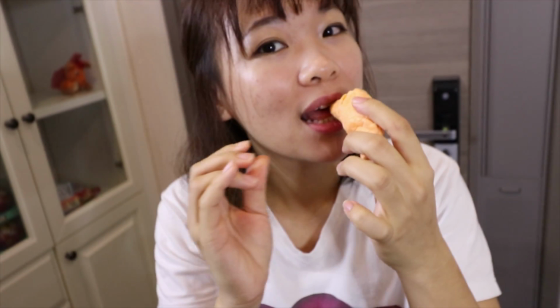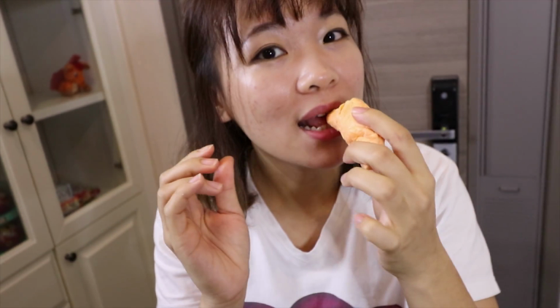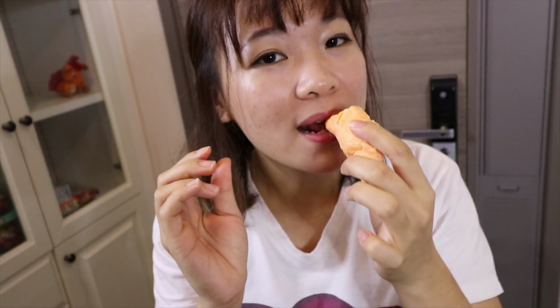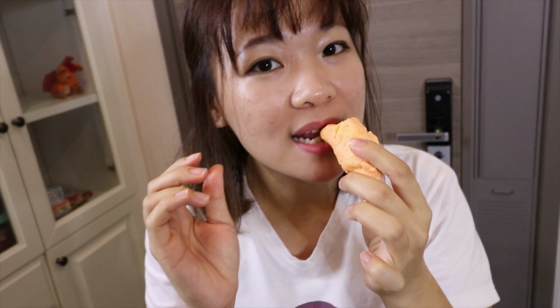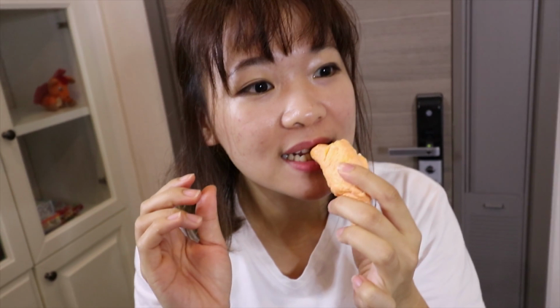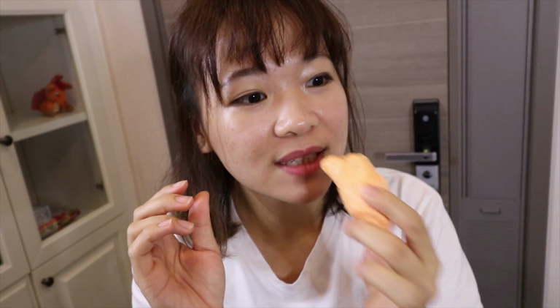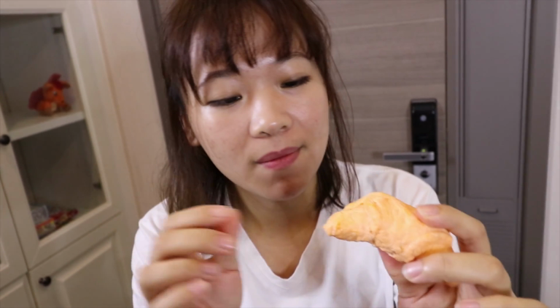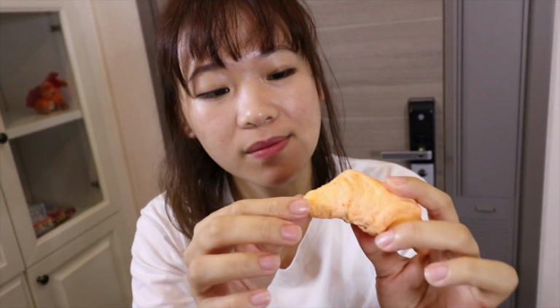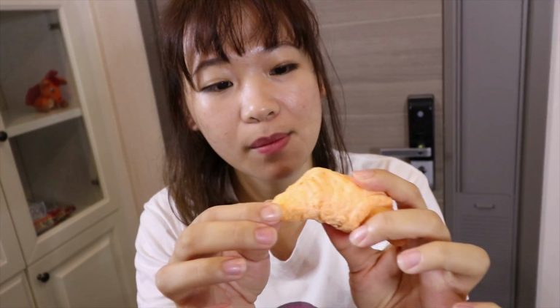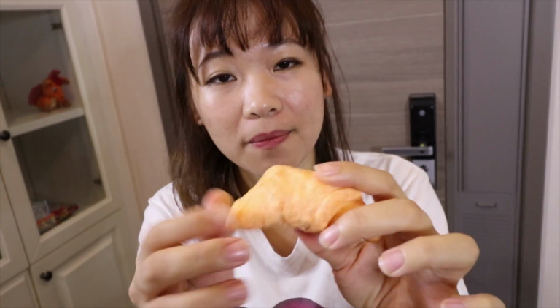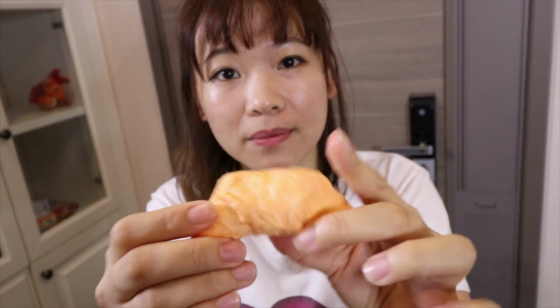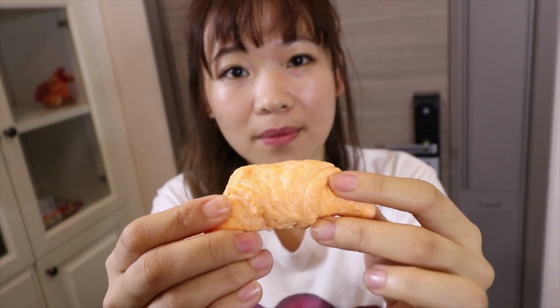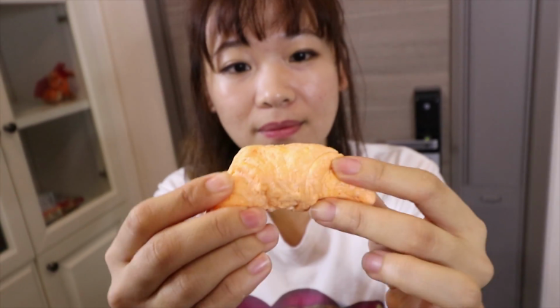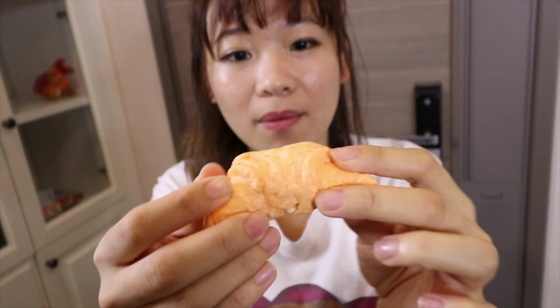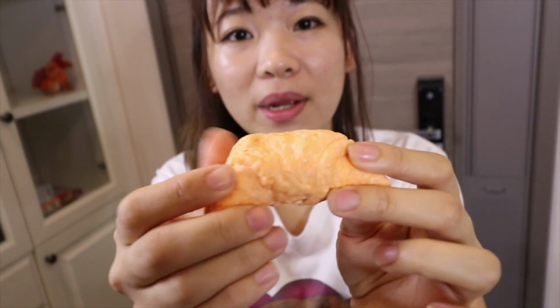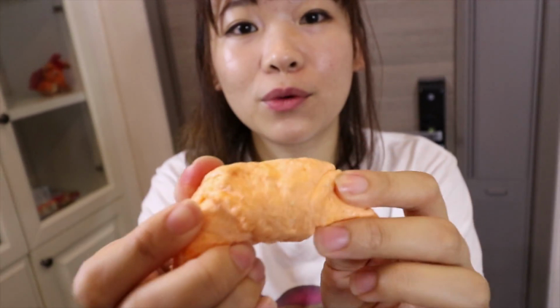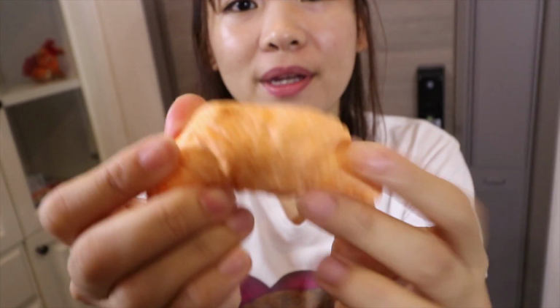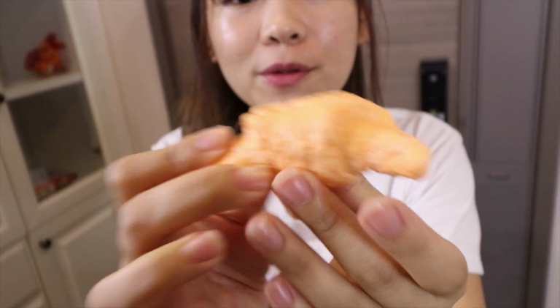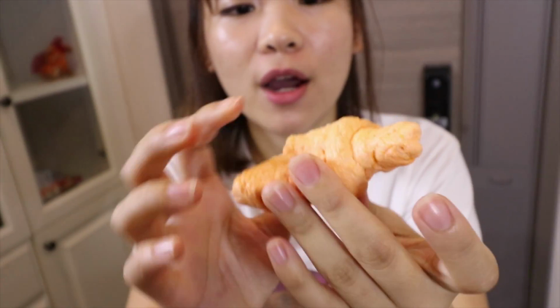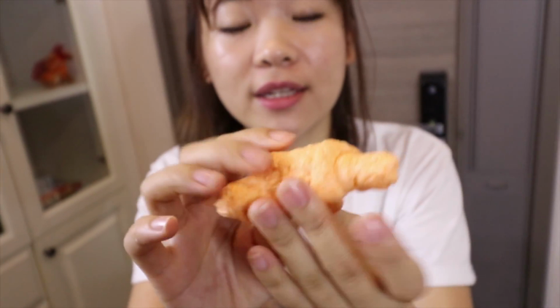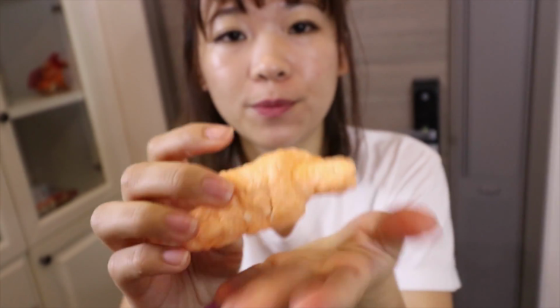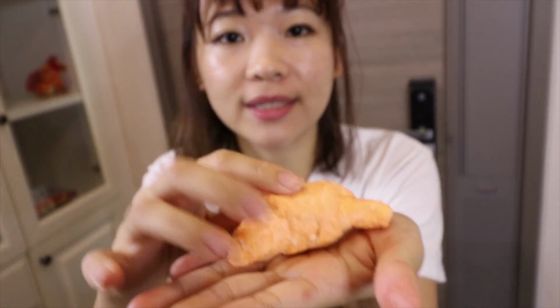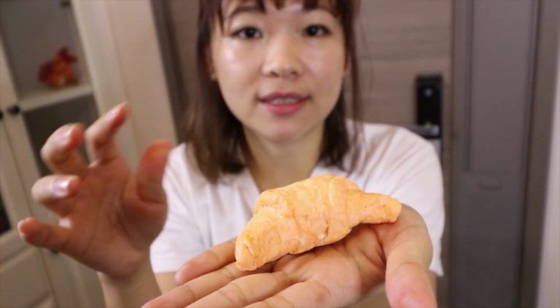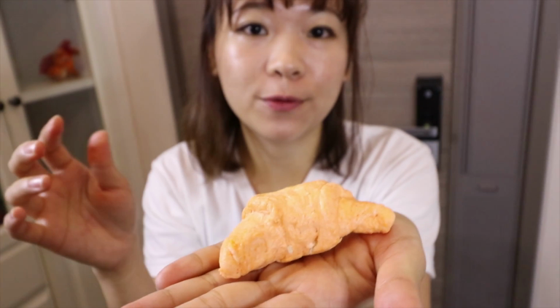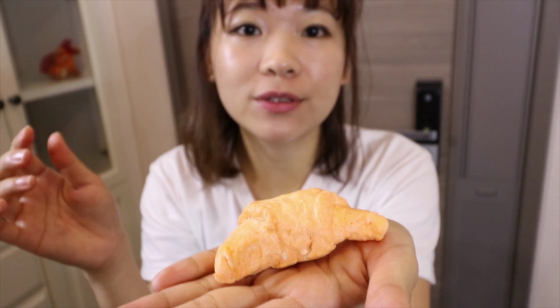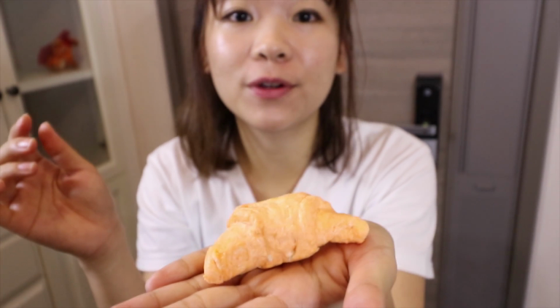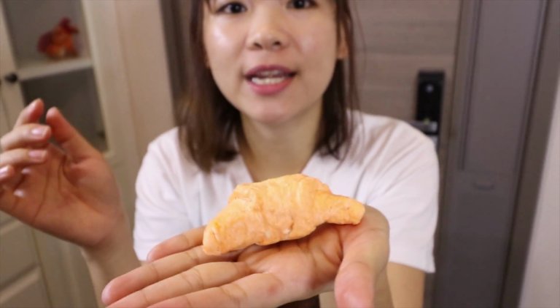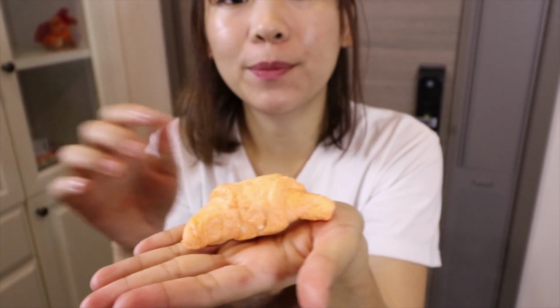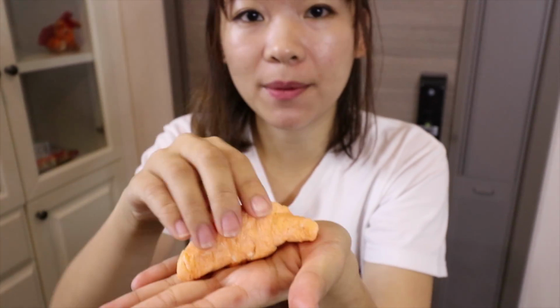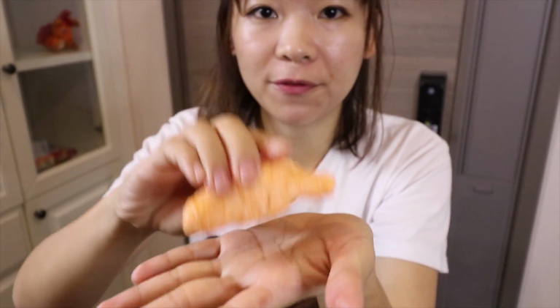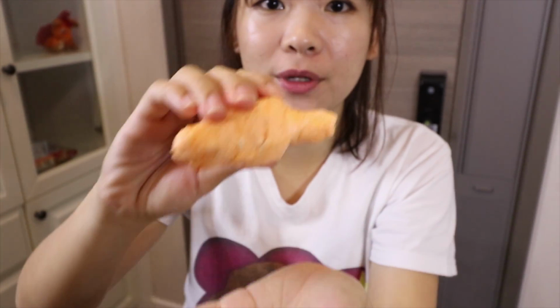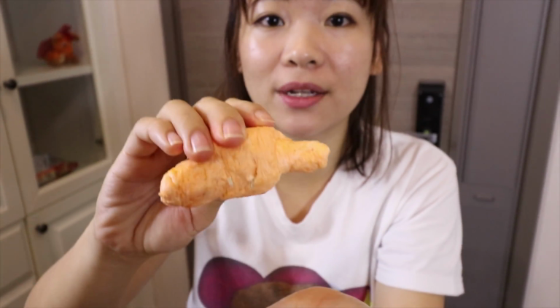I can't eat it right now, but it will be a little bit hard. If you place this for 3 to 4 days, it will become a food model.